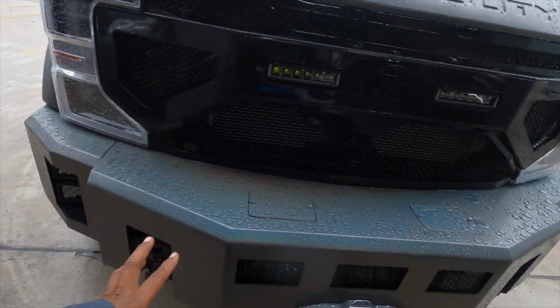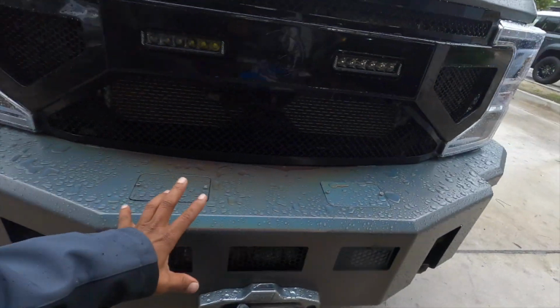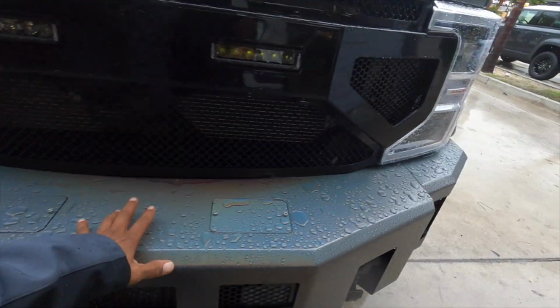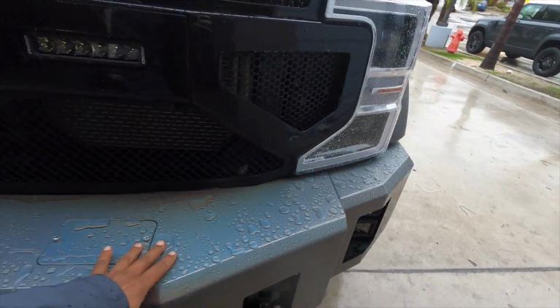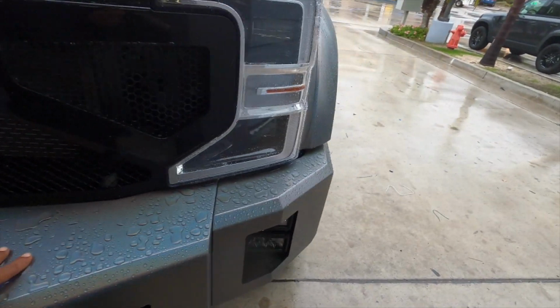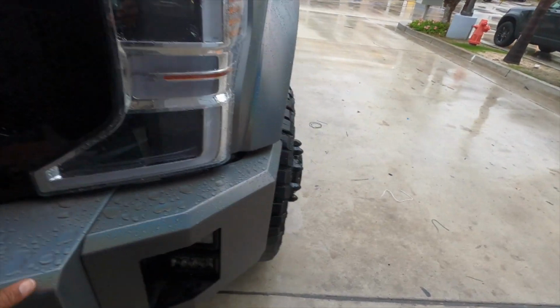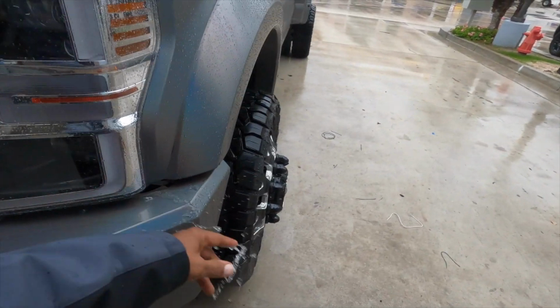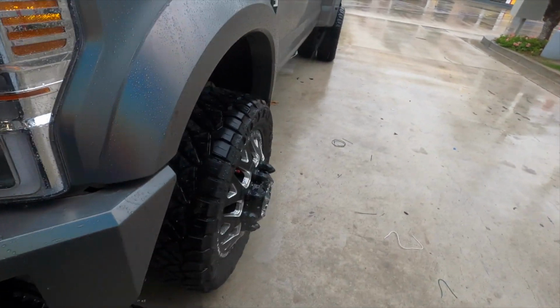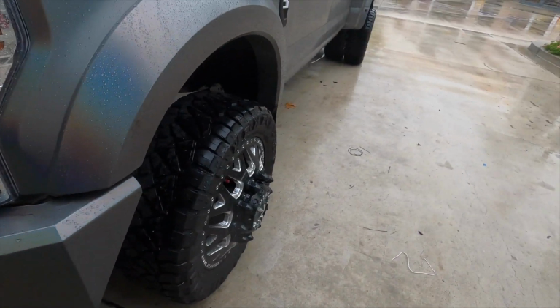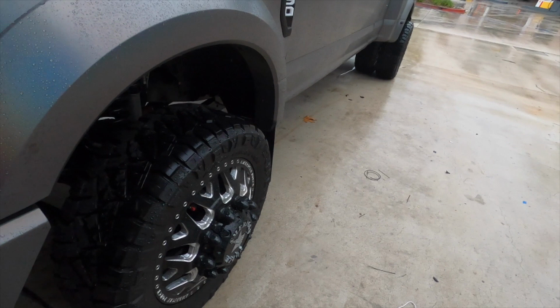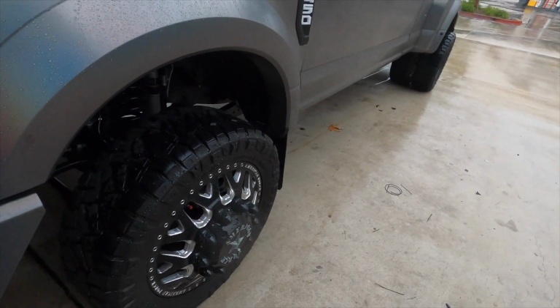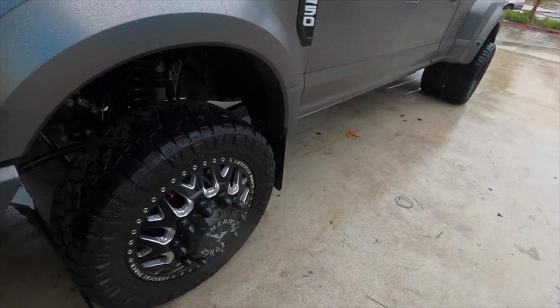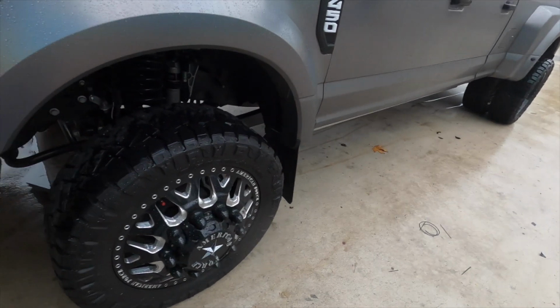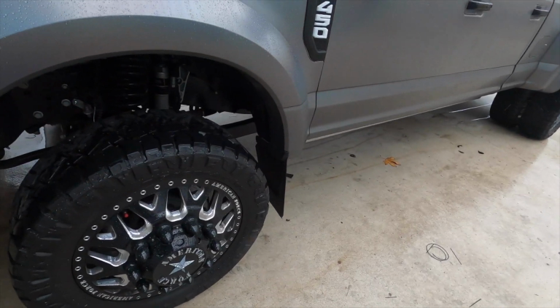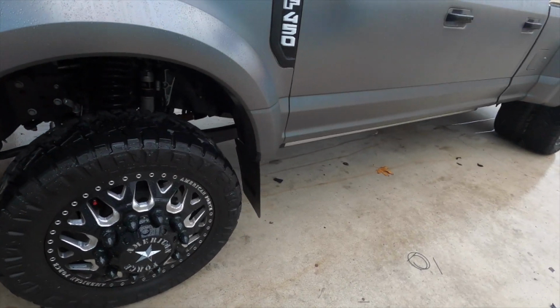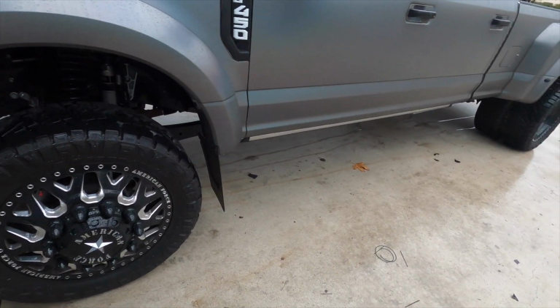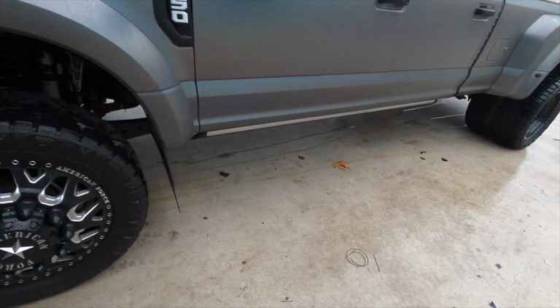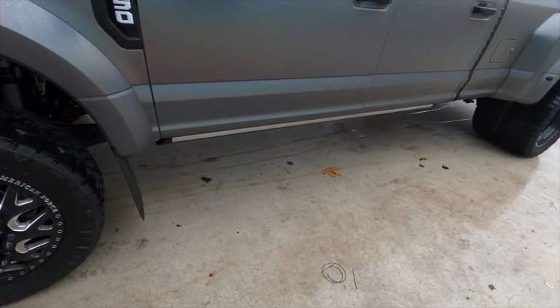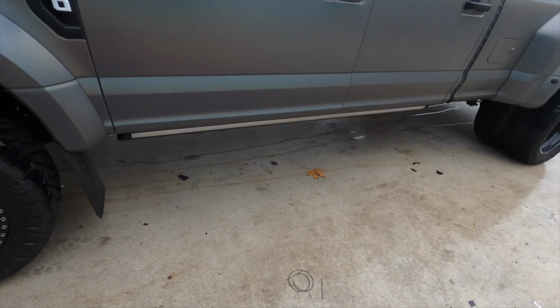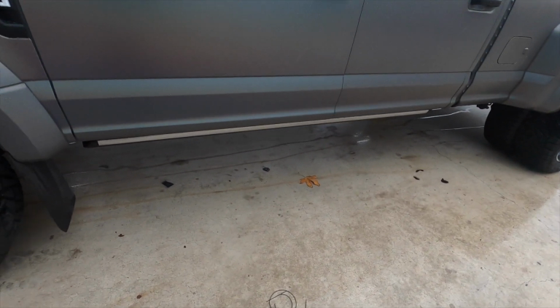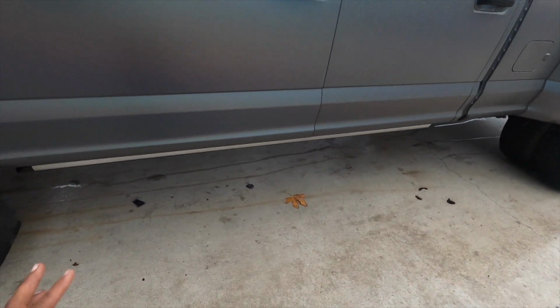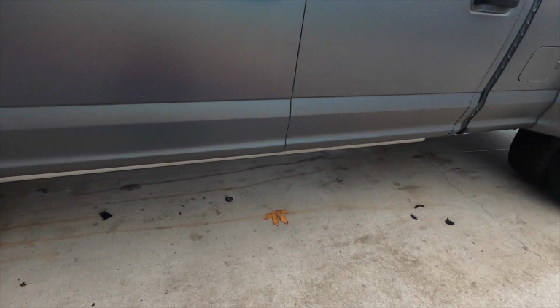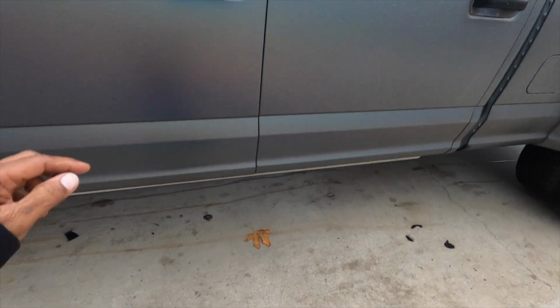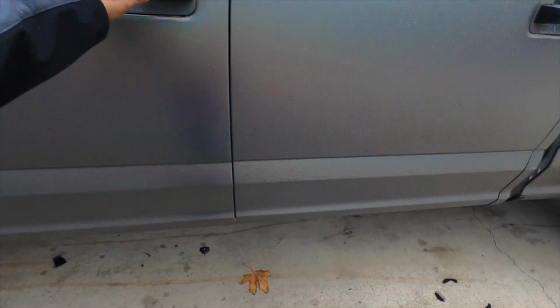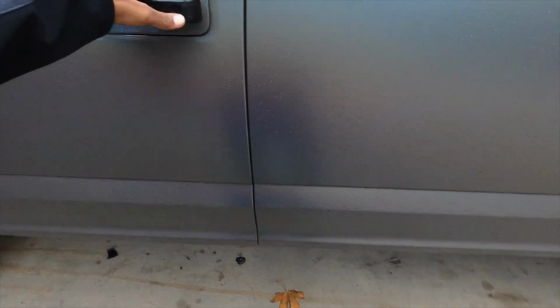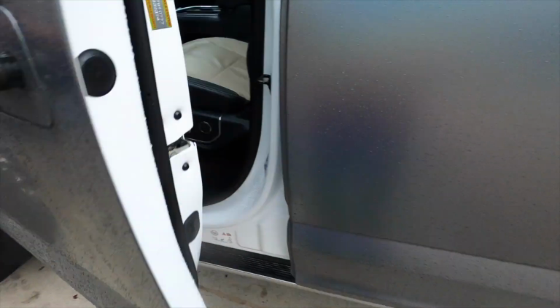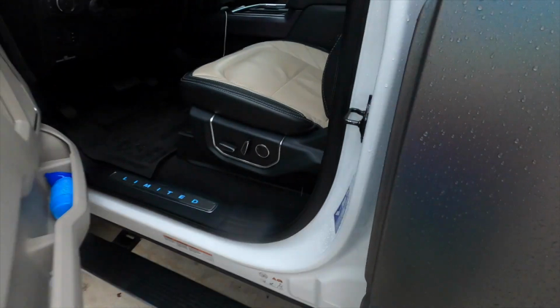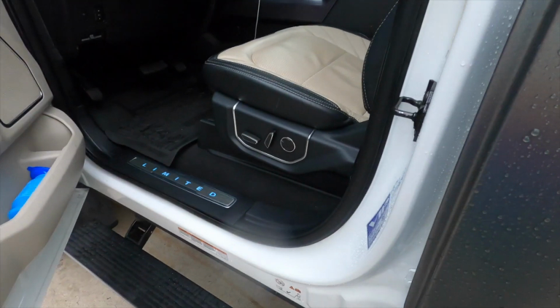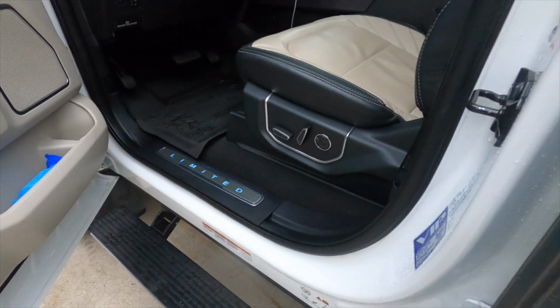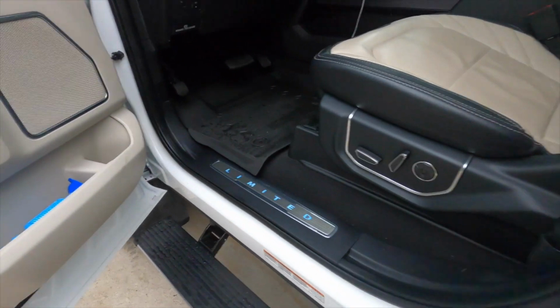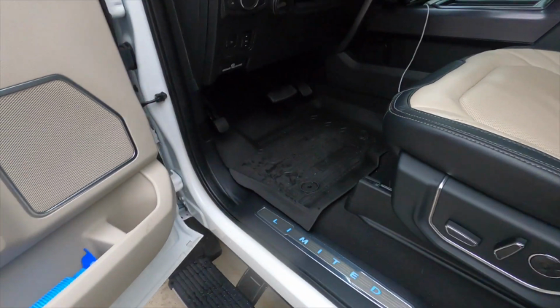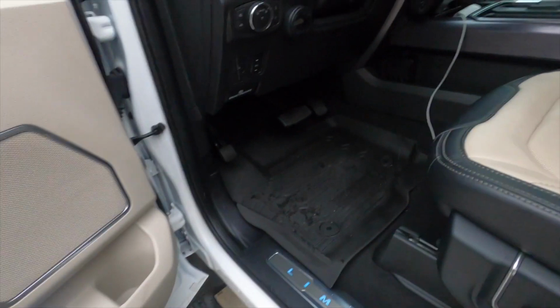This front bumper — it took four of us to put it on. As you can see, it's raining here. It's a really trick truck, super nice. Like I said, we did the full upgrade on this truck.